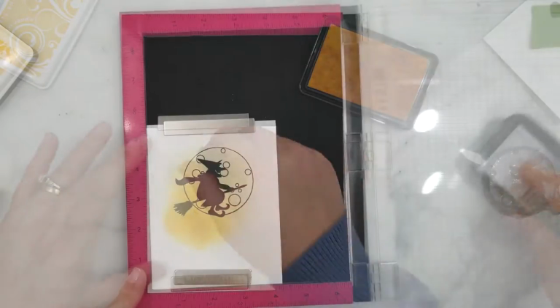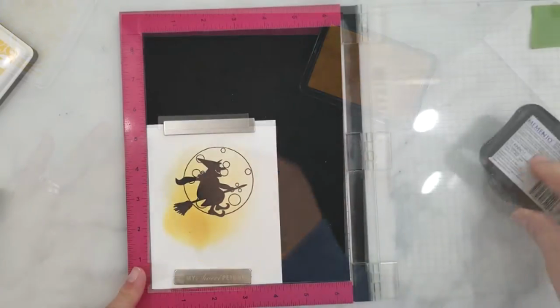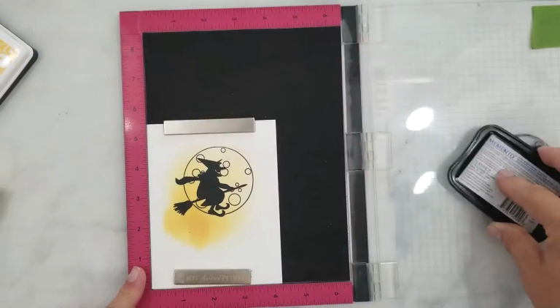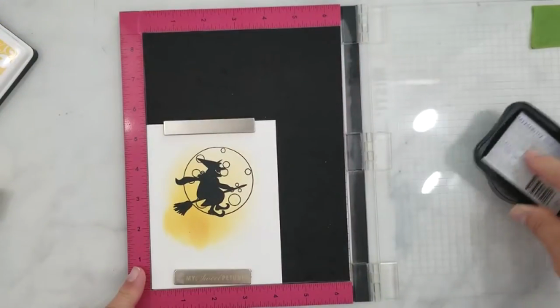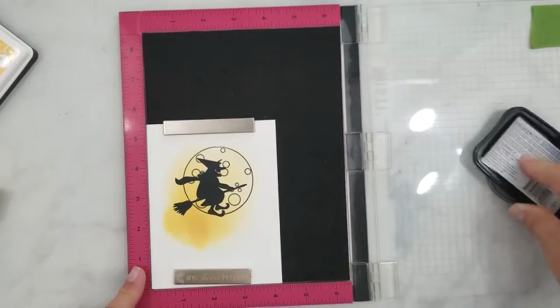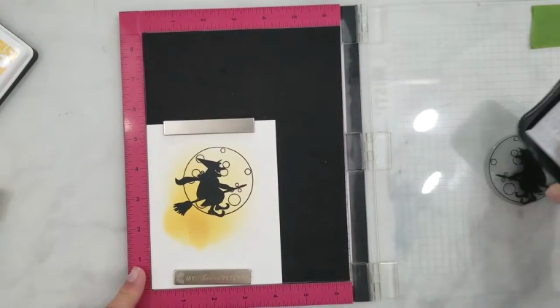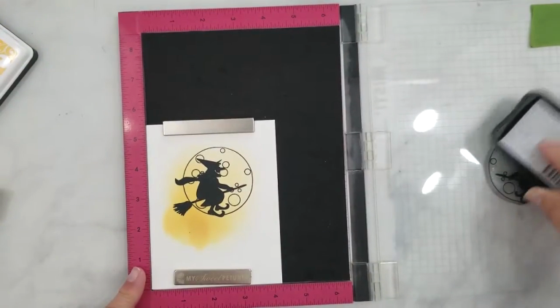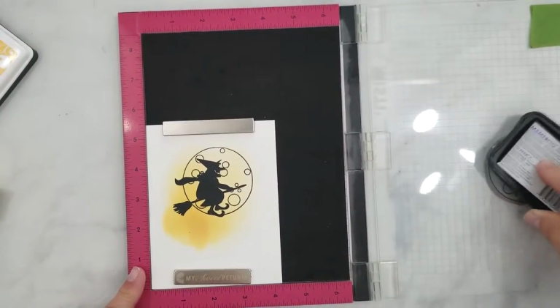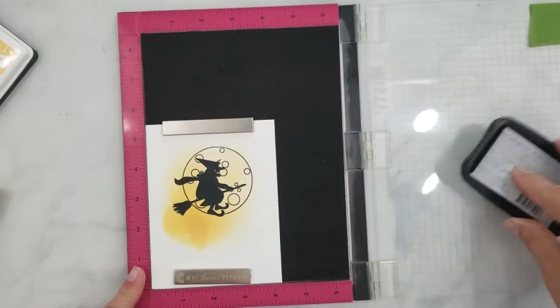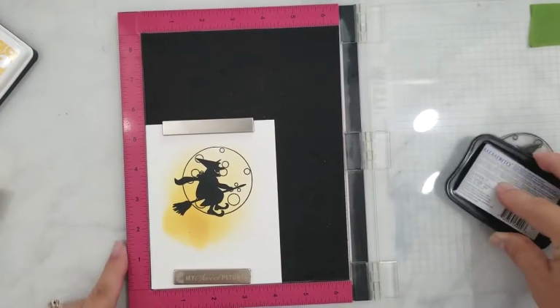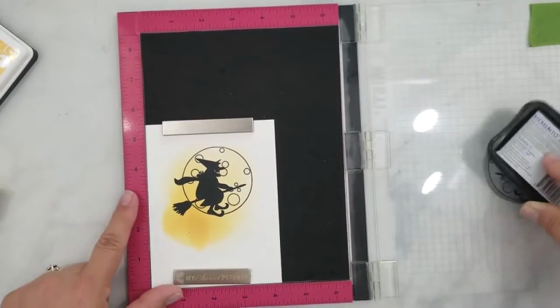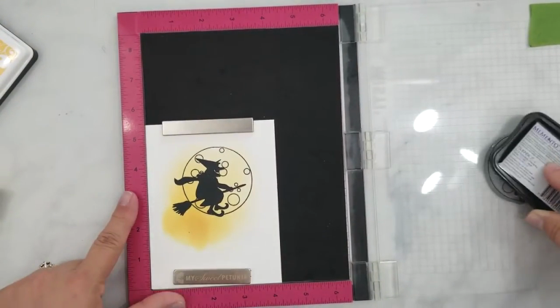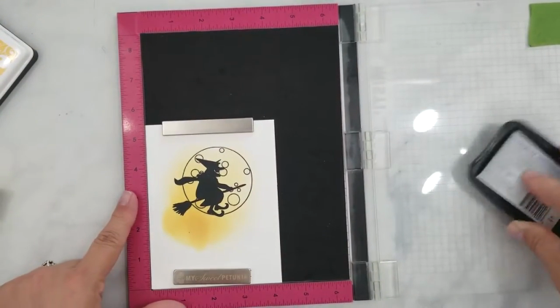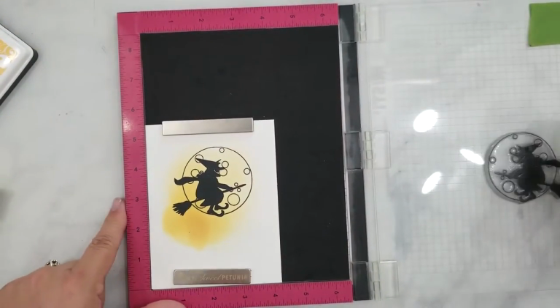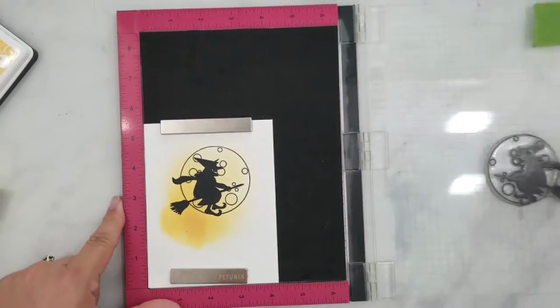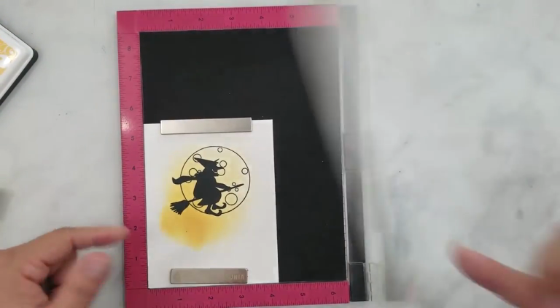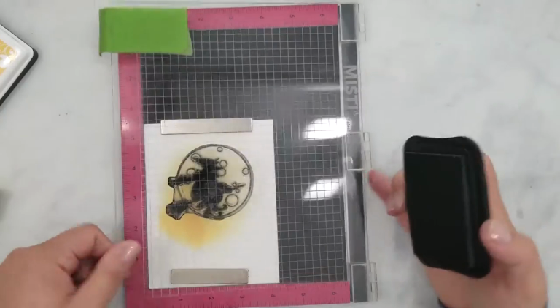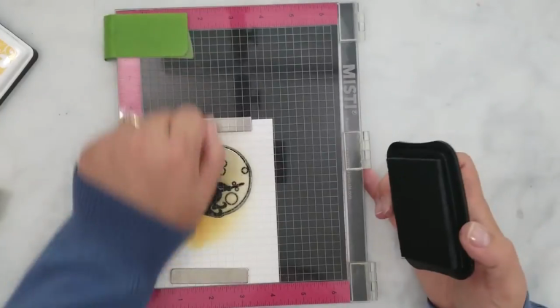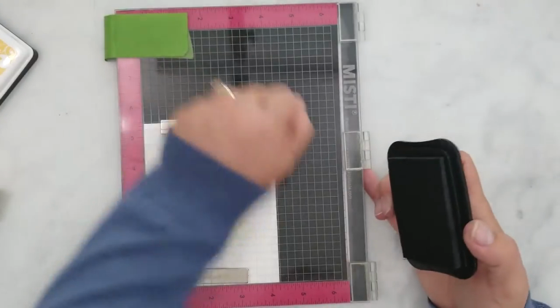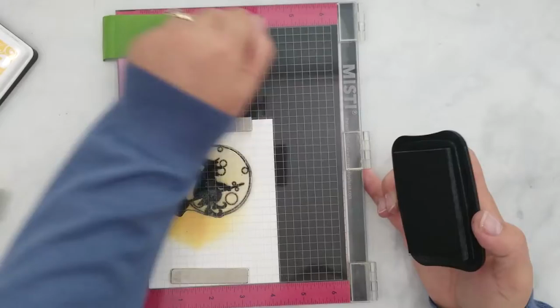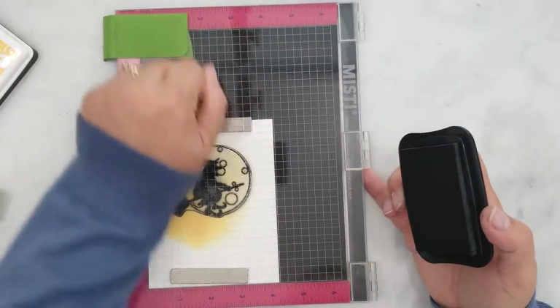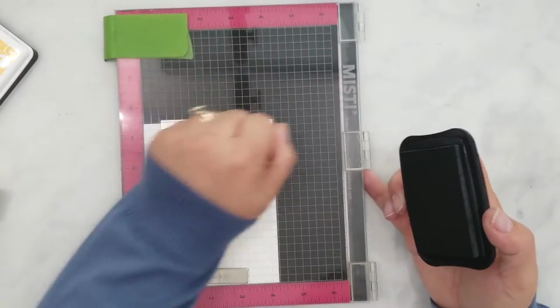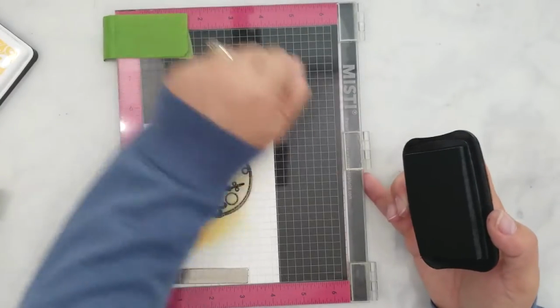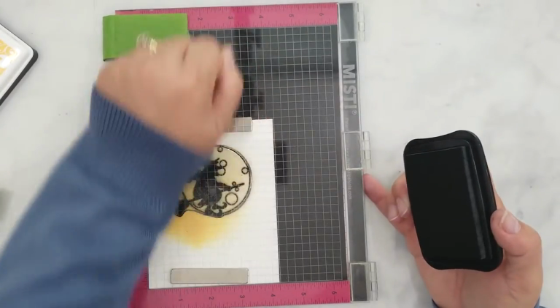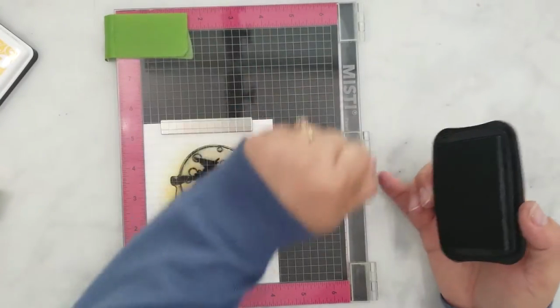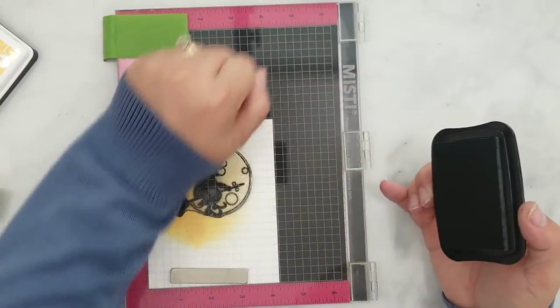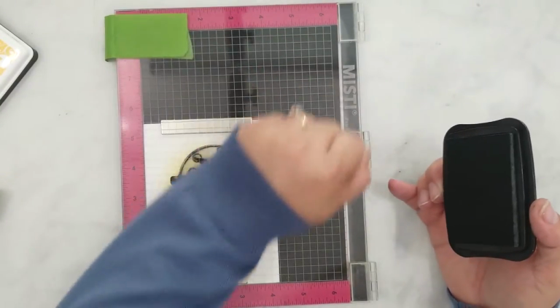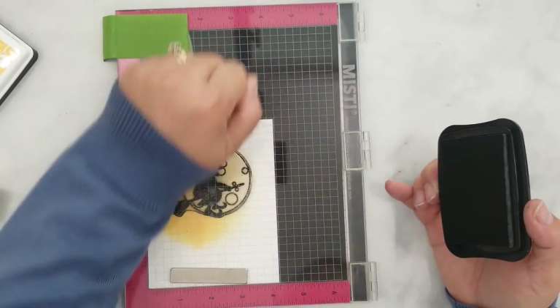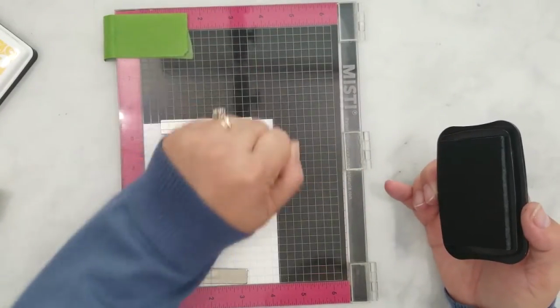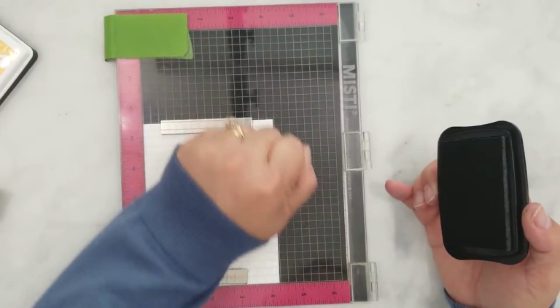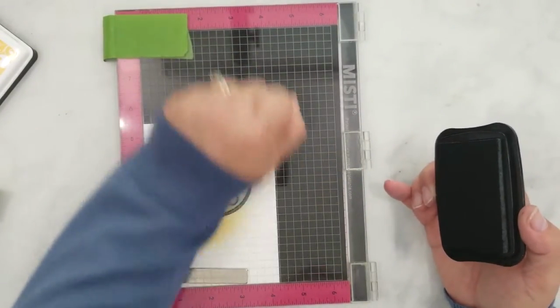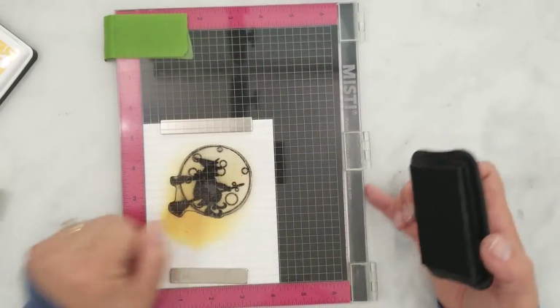I'm using Memento ink in the color Tuxedo Black to stamp my image, and I stamped it three times just to make sure it was crisp and dark.